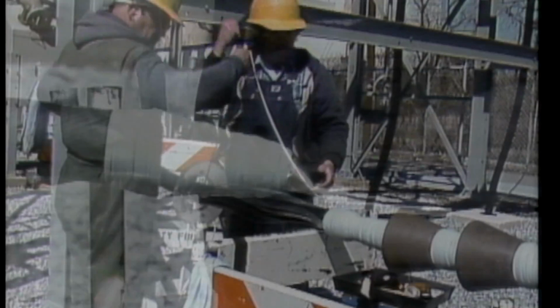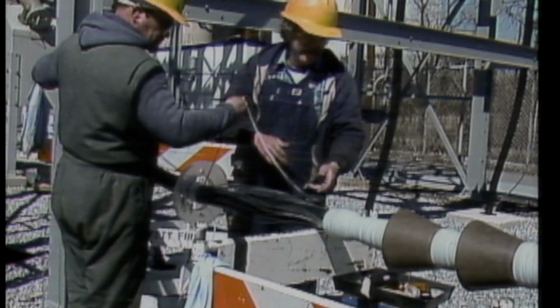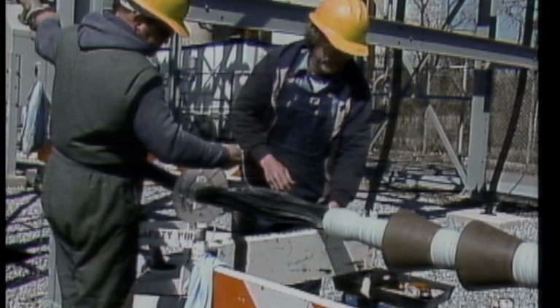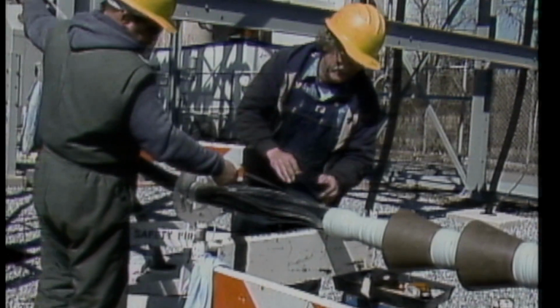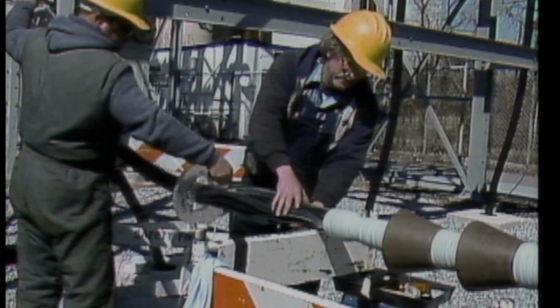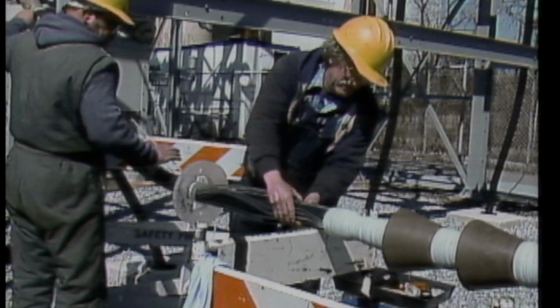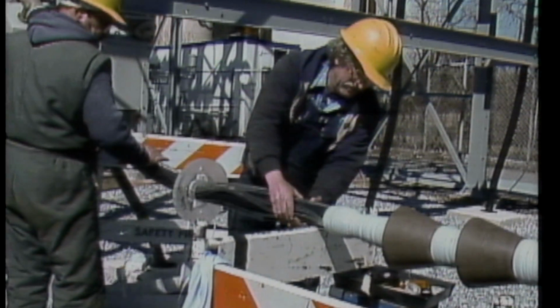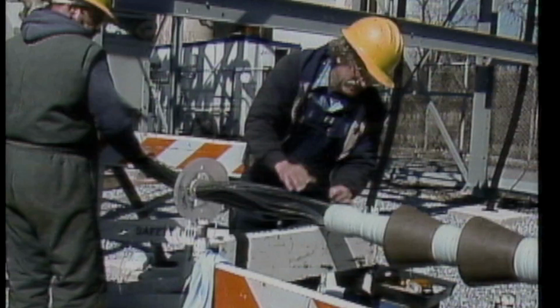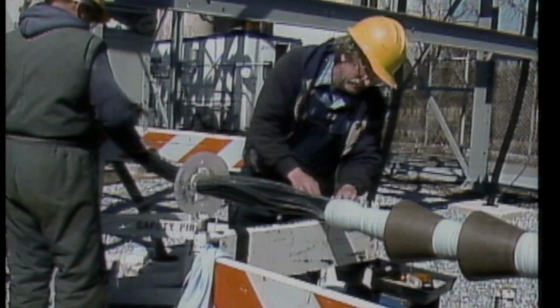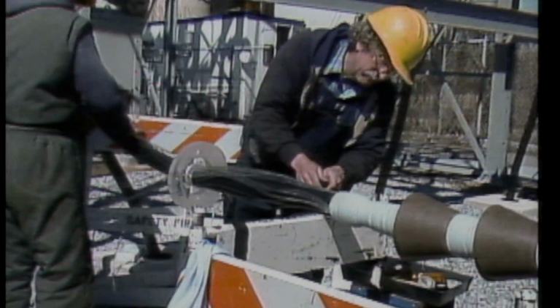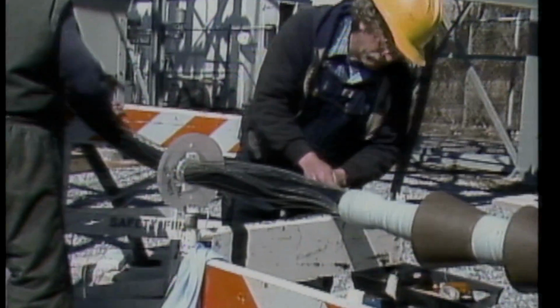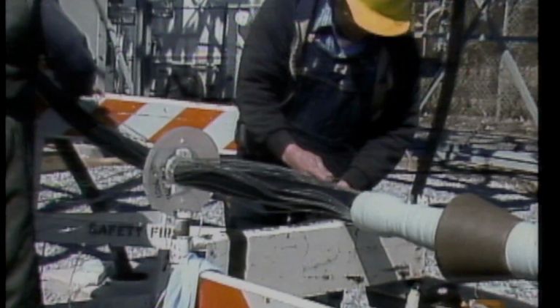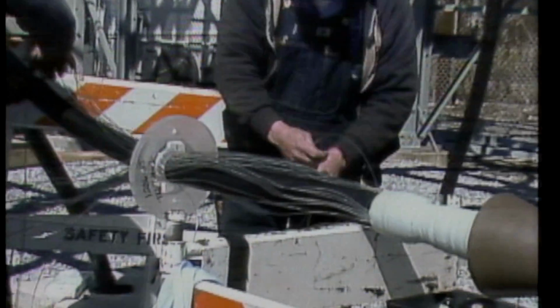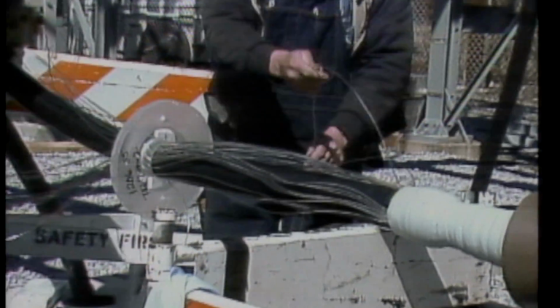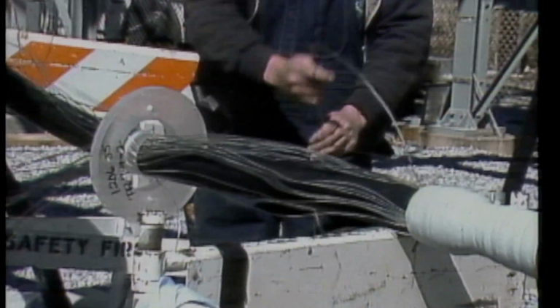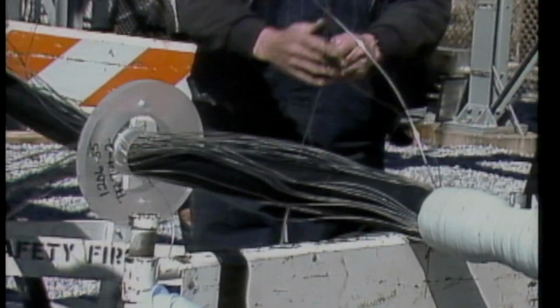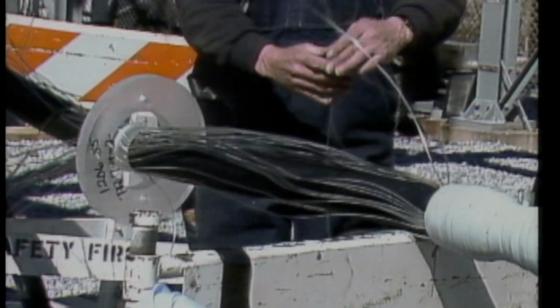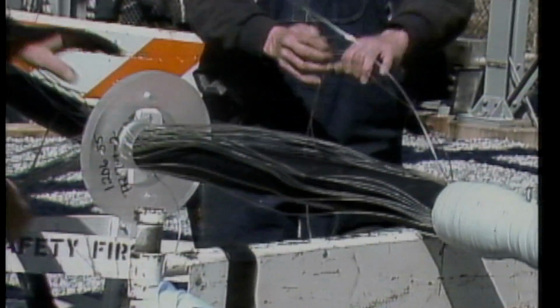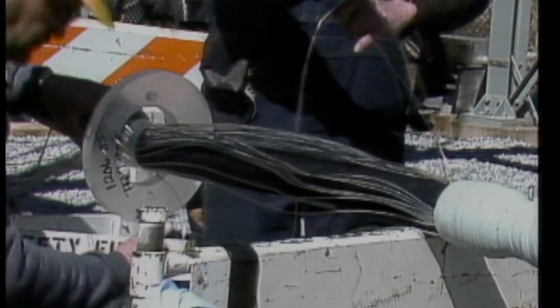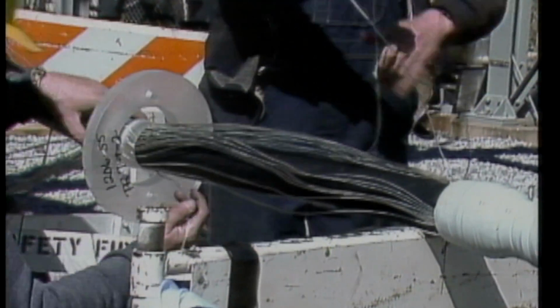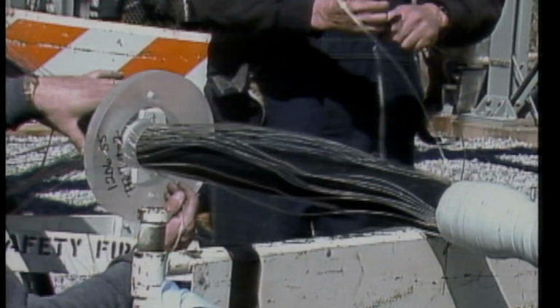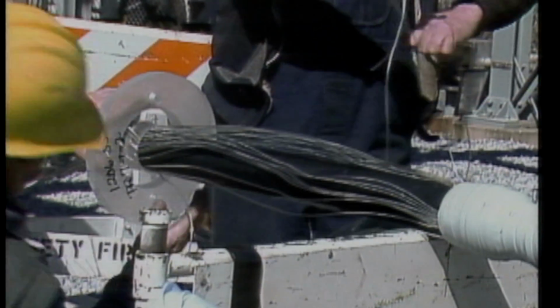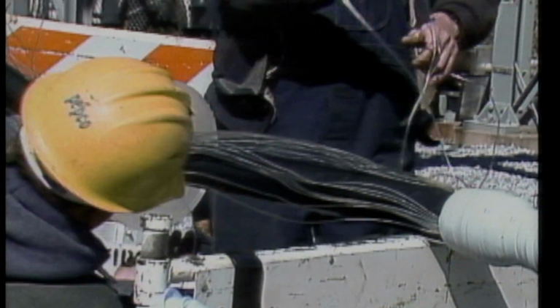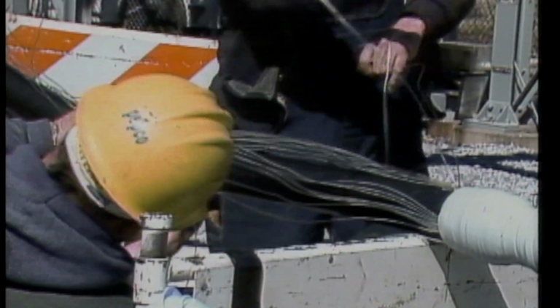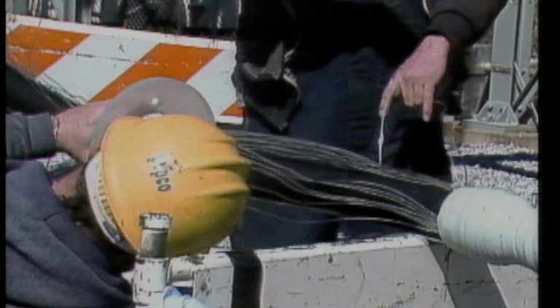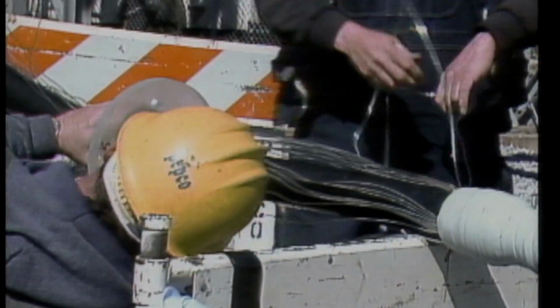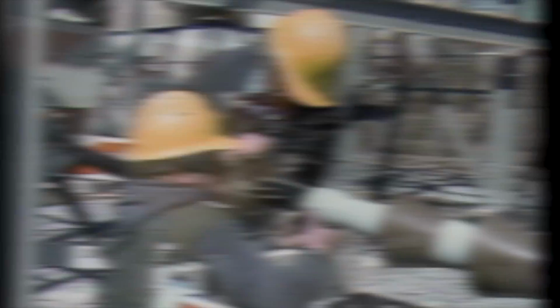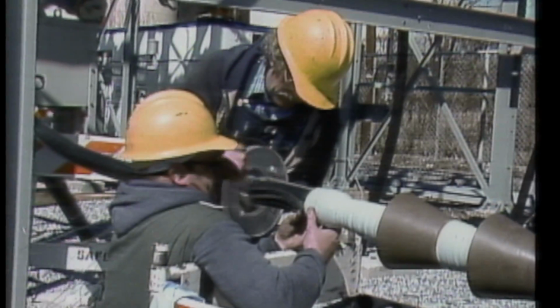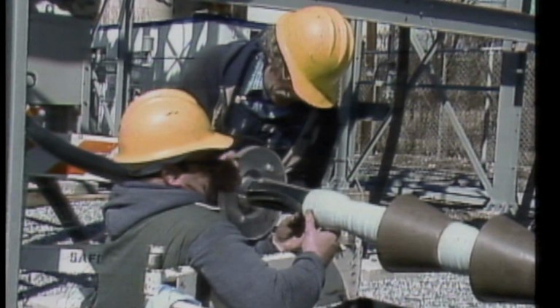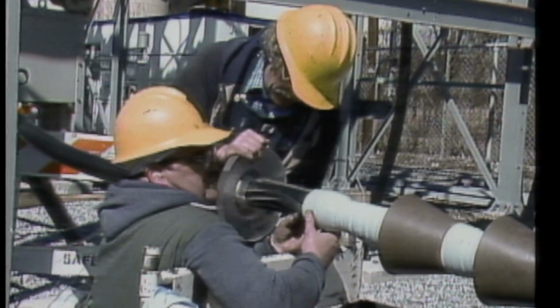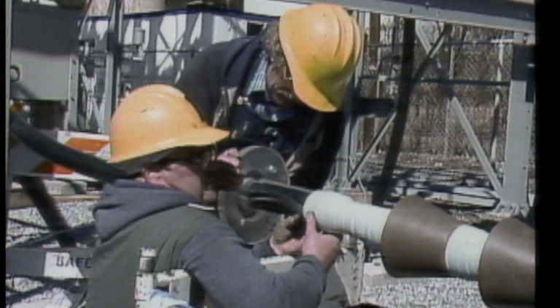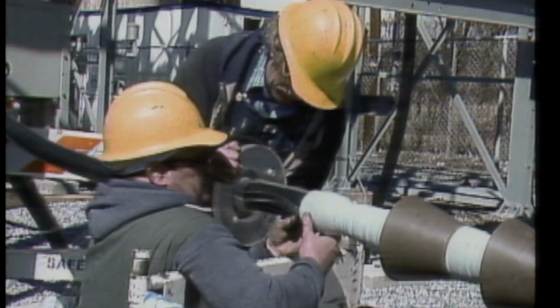When the termination is completed, the tin copper wire braid and the neutral wires are carefully threaded through the plastic bushing at the bottom end of the termination connection. And the bushing is slid up into position.